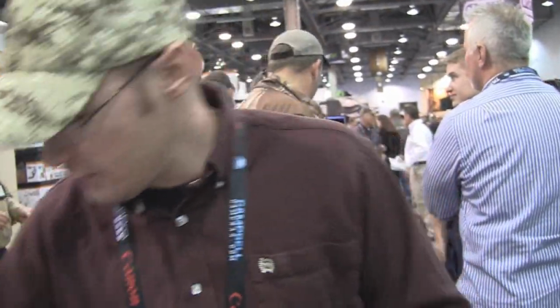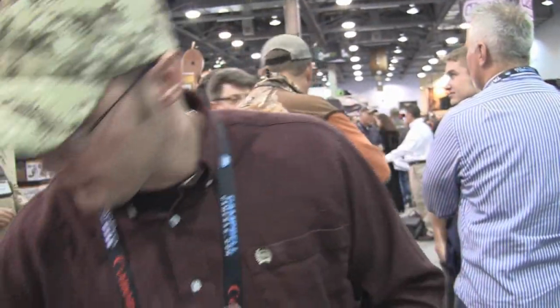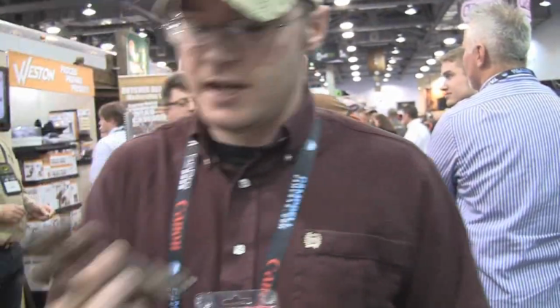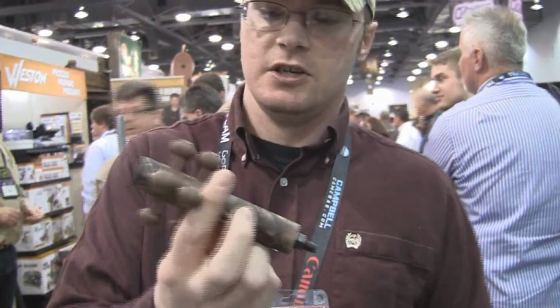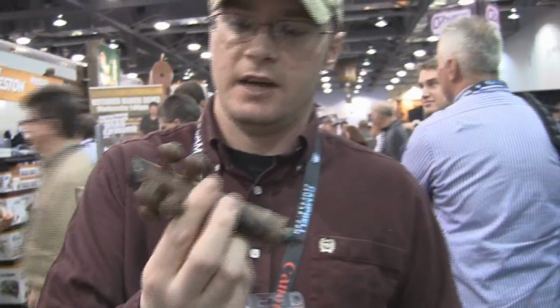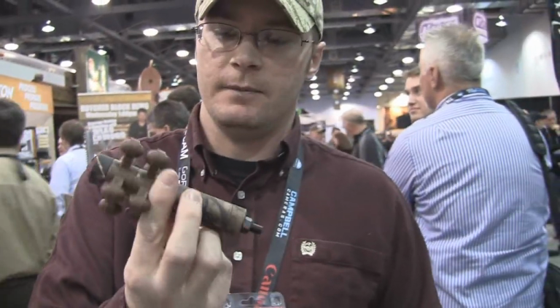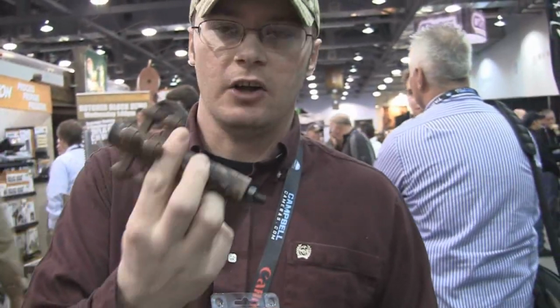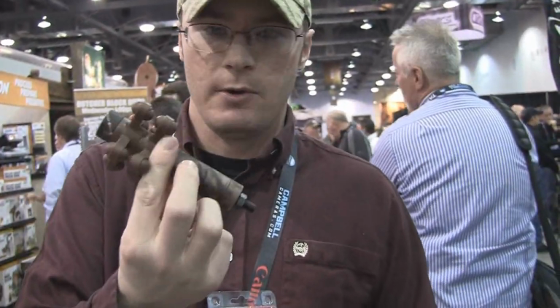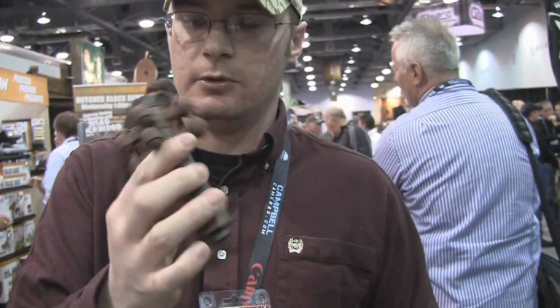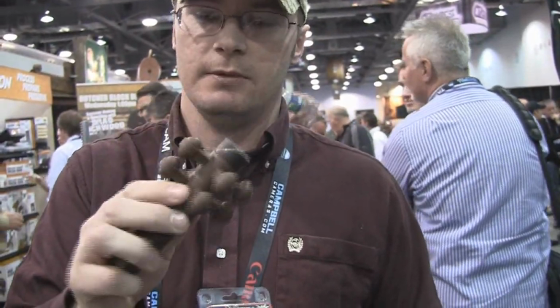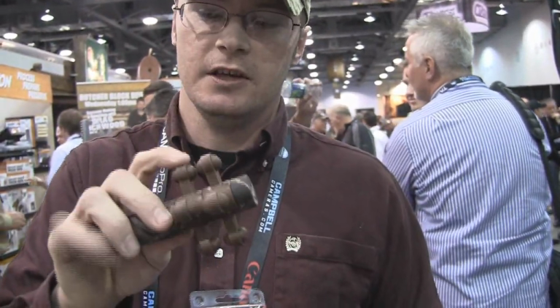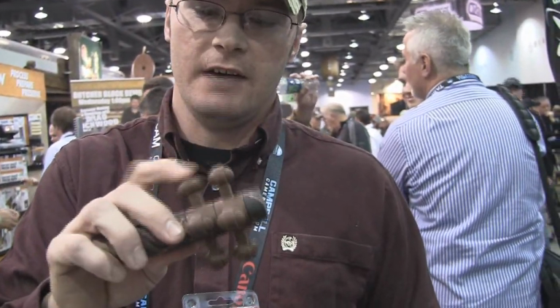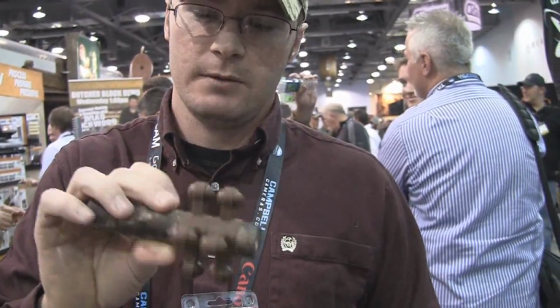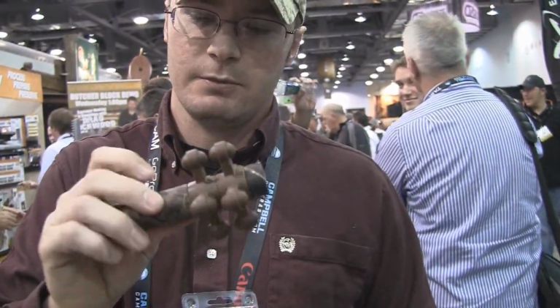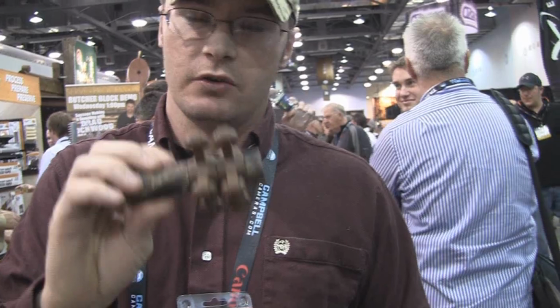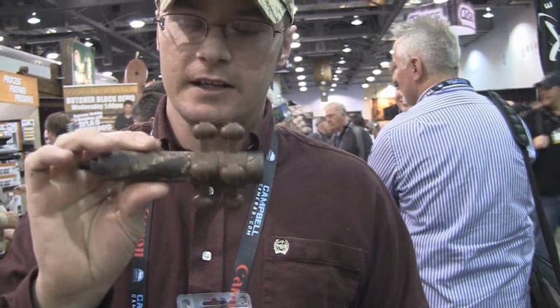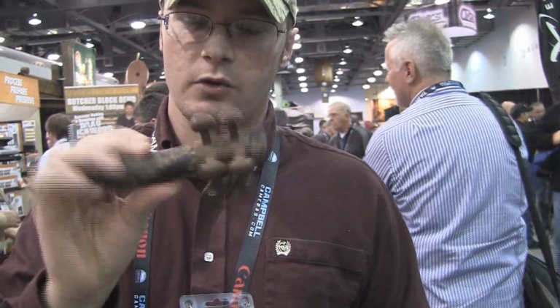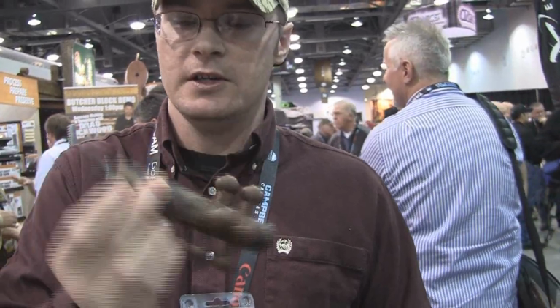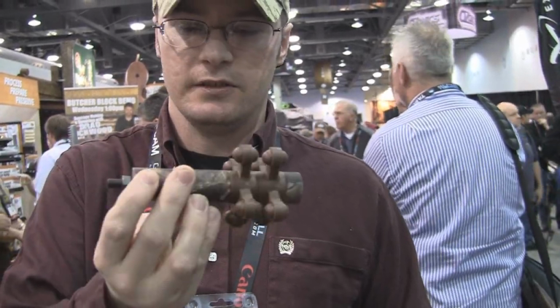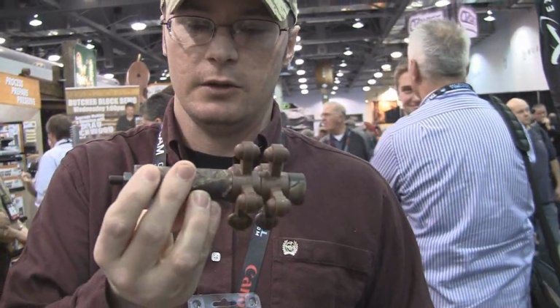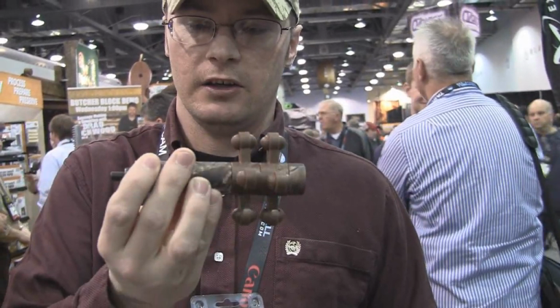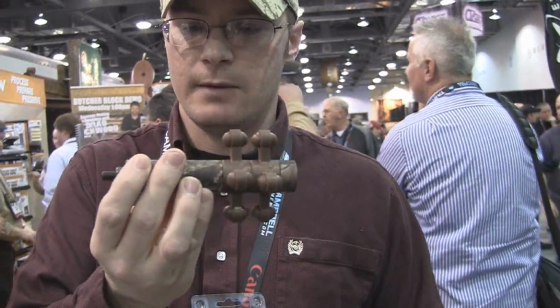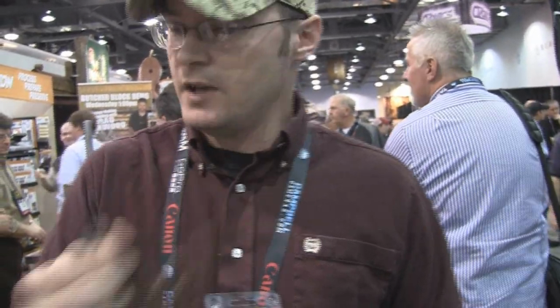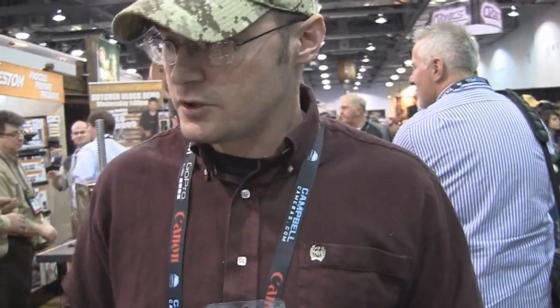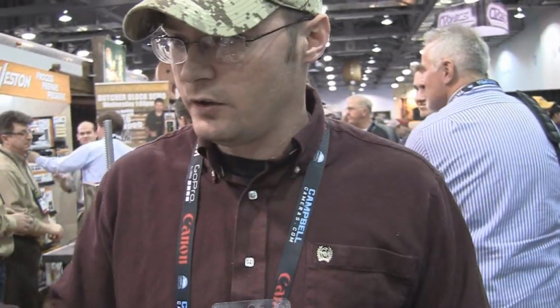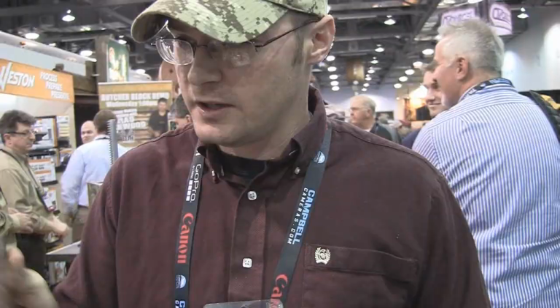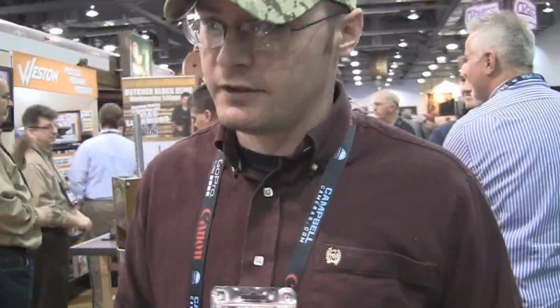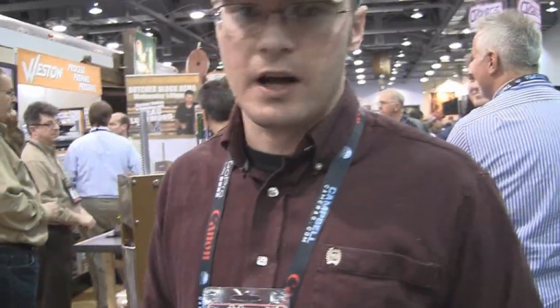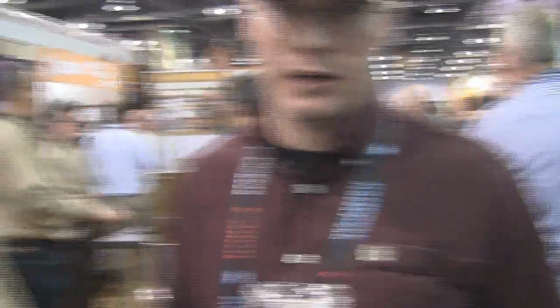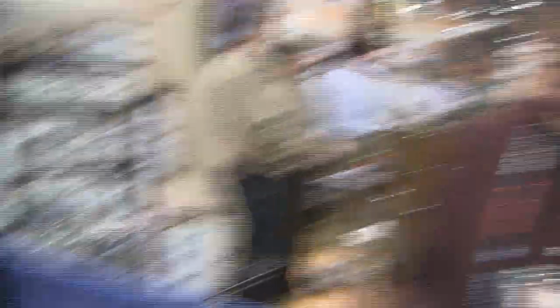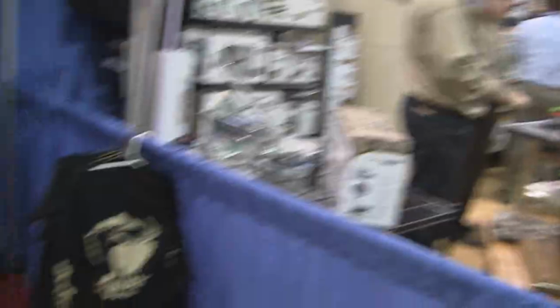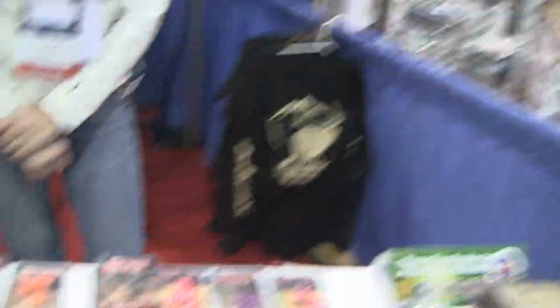Another new product from Bojax this year is they've got Lost Camo available on a stabilizer. I used this stabilizer a couple years ago and really liked it — it worked real well. So it is available now in Lost Camo. They've also got a lot of color variety available this year, so we'll give you a look at that.